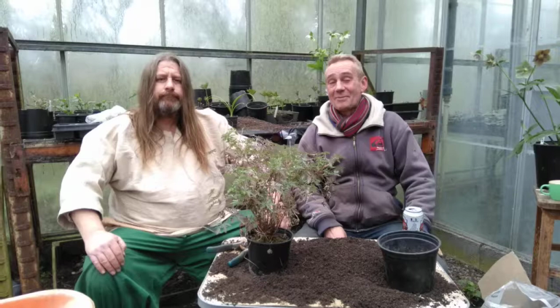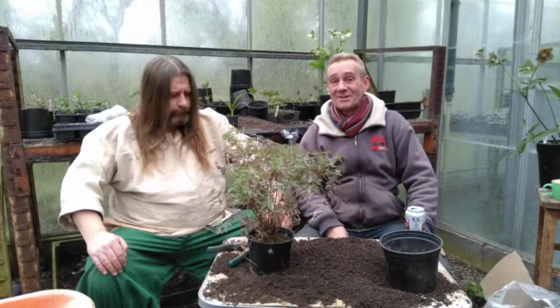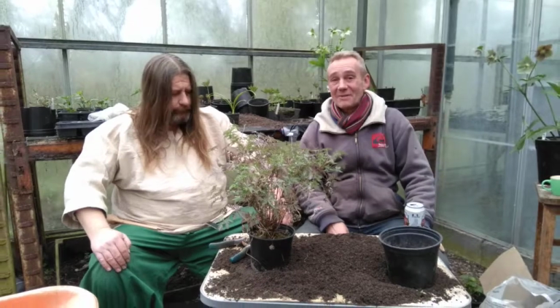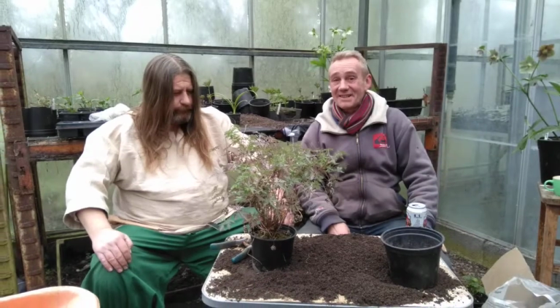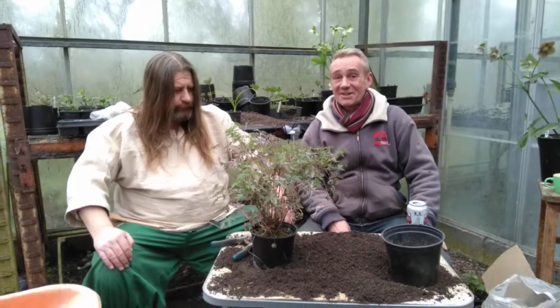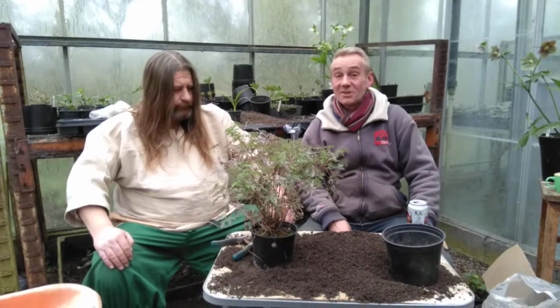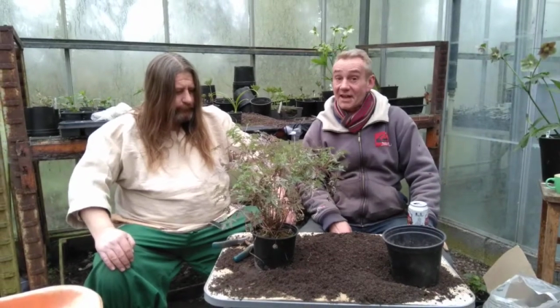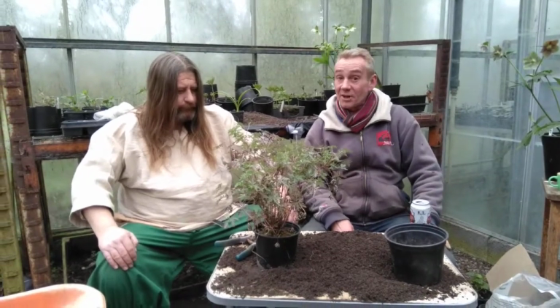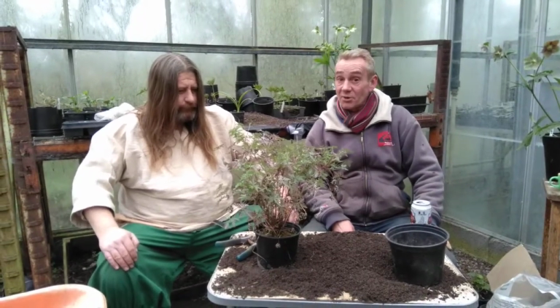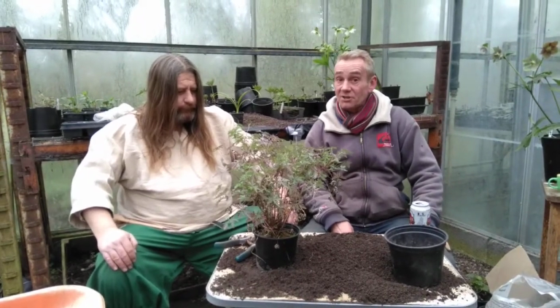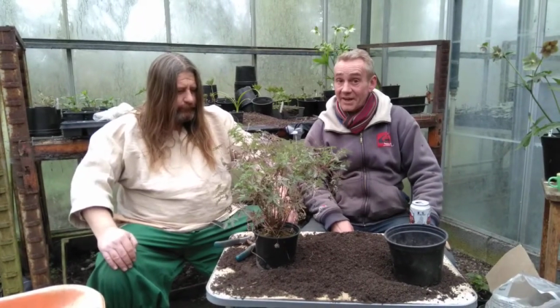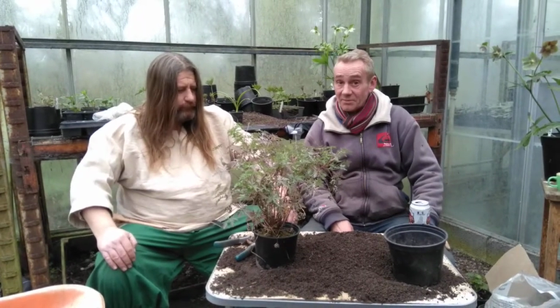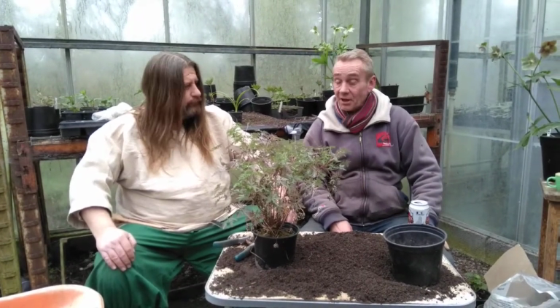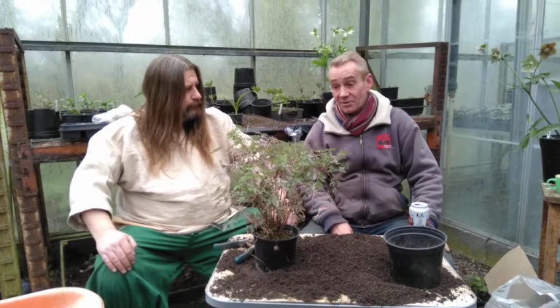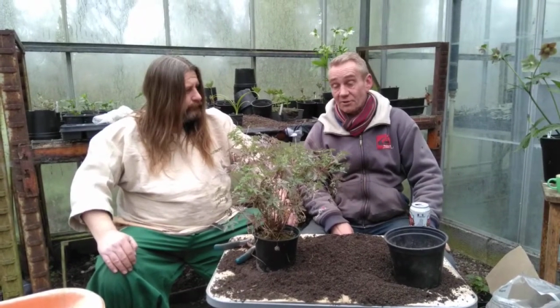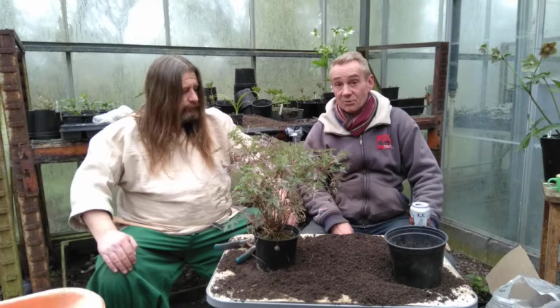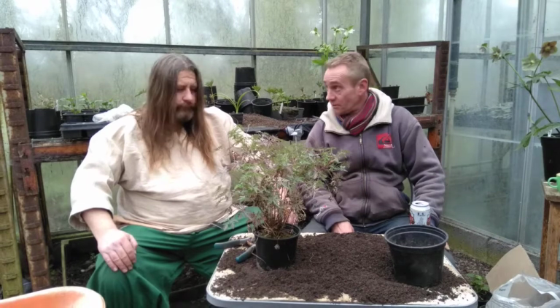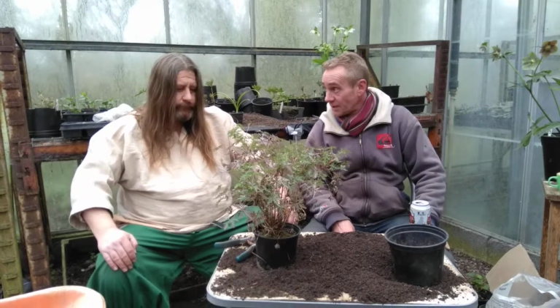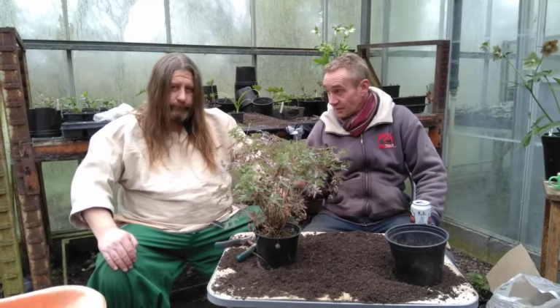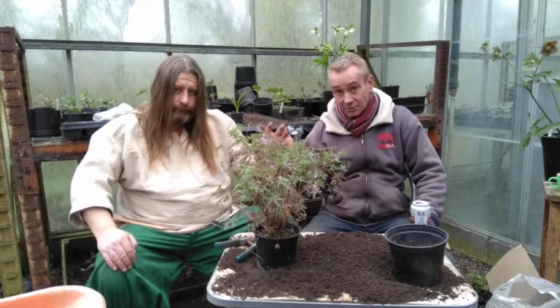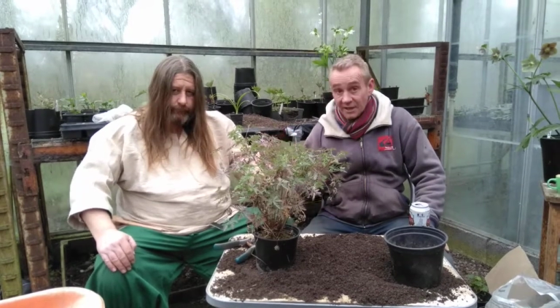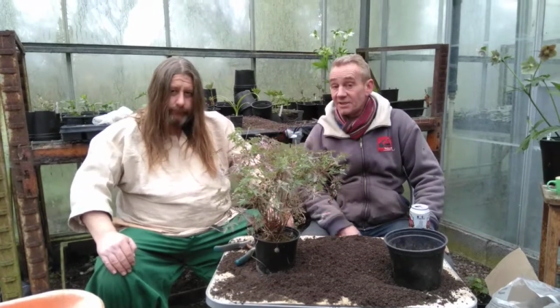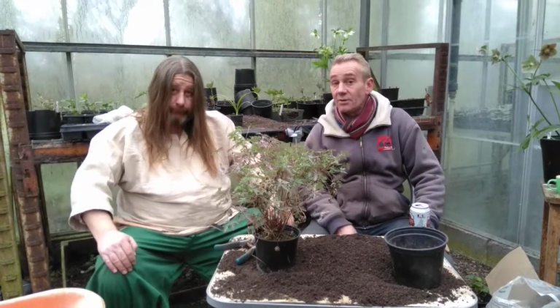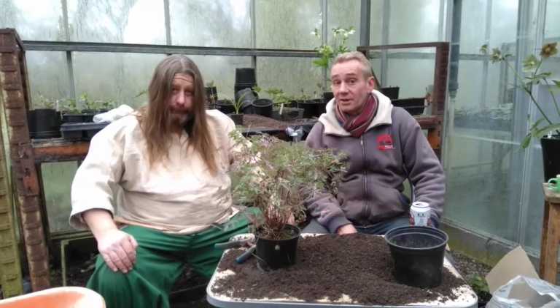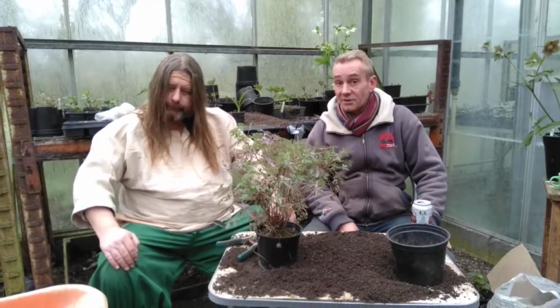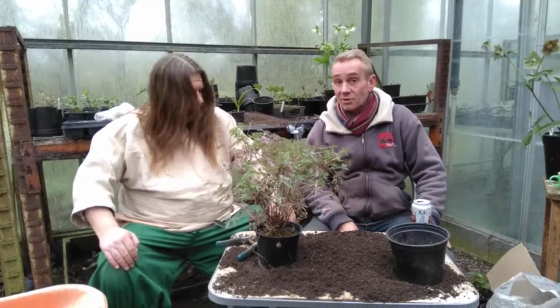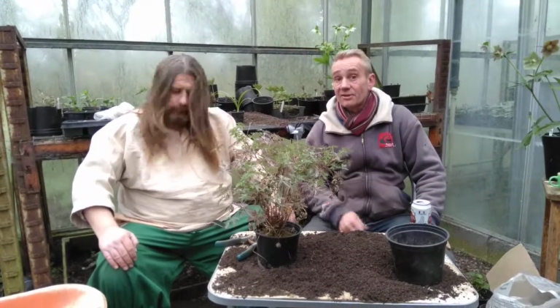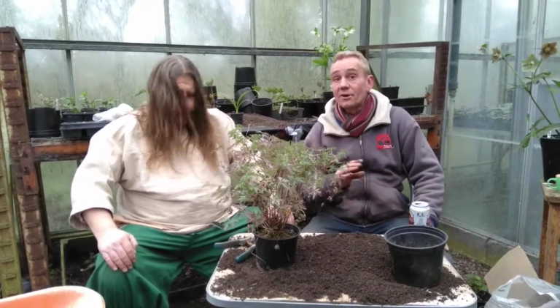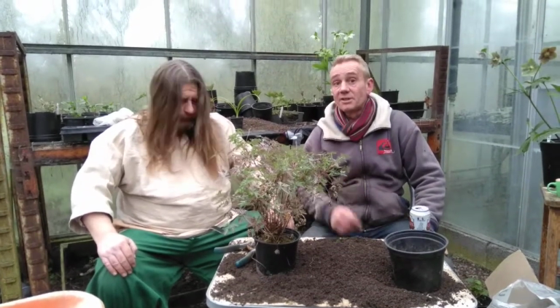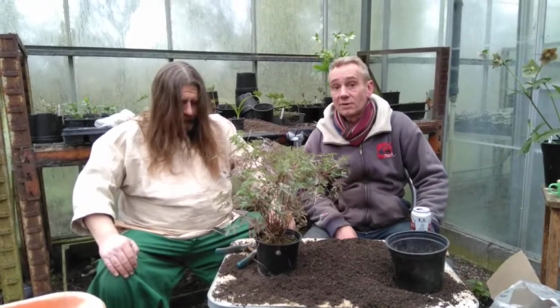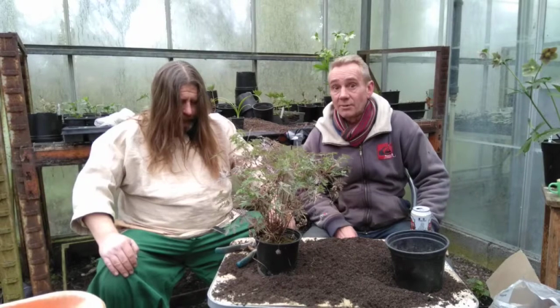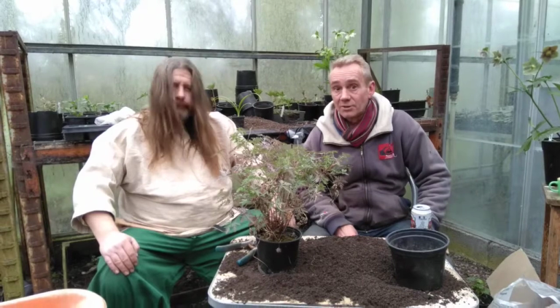Happy gardeners, welcome back to Stinky Ditch Nursery. Today we are talking geraniums. I've been doing a few of these with the Viking here, Gunther. He has no gardening experience whatsoever, so if I can teach him to do it, anyone can do it.